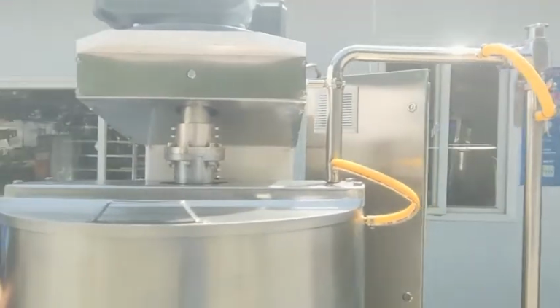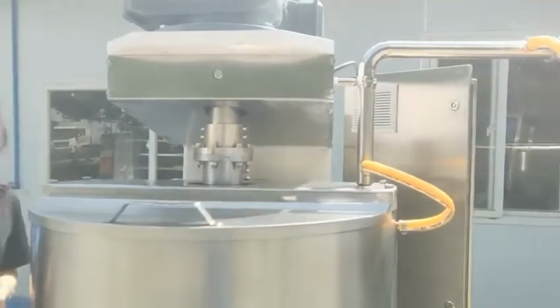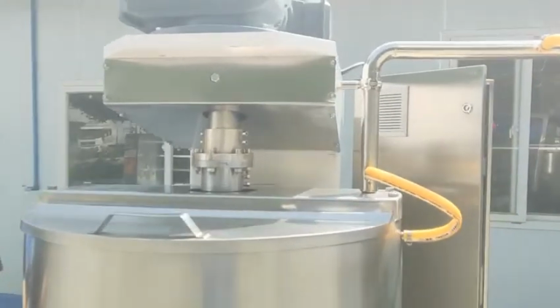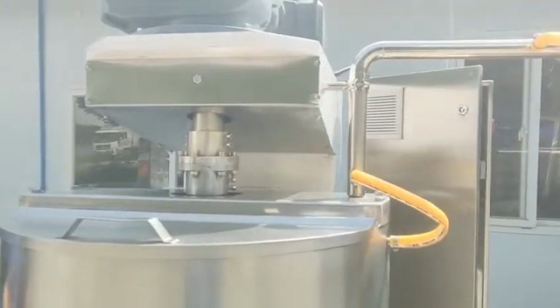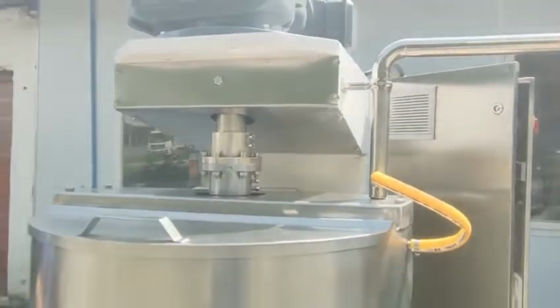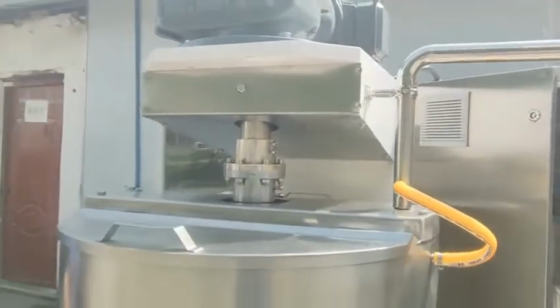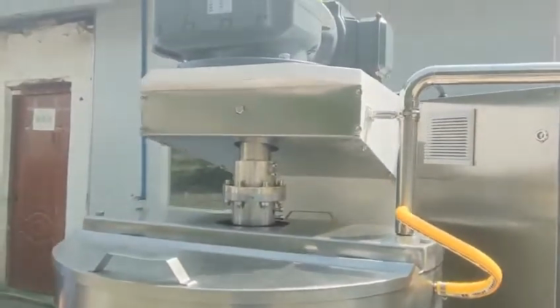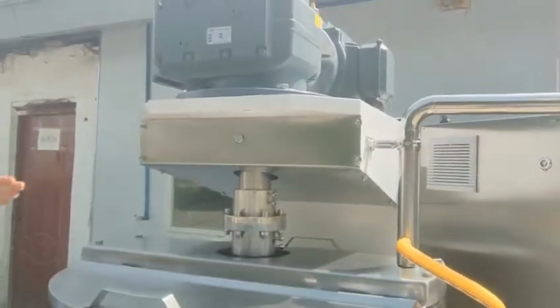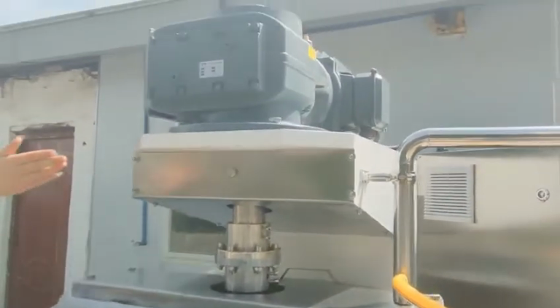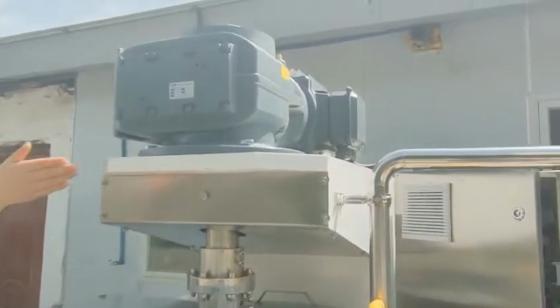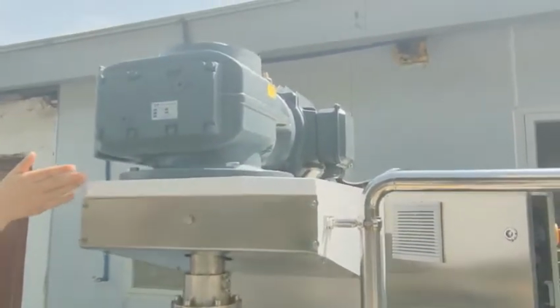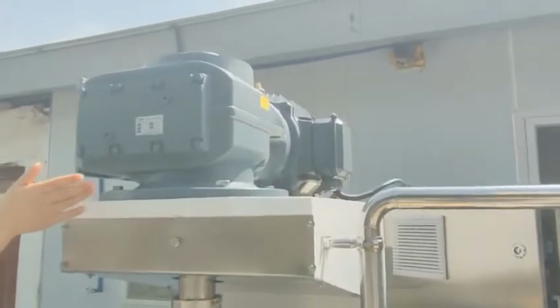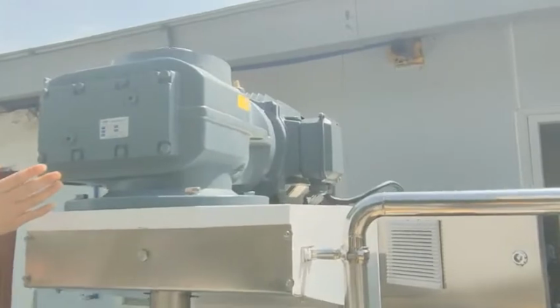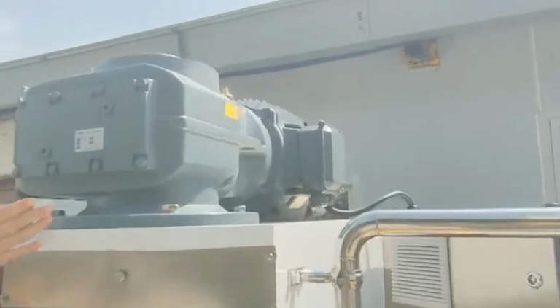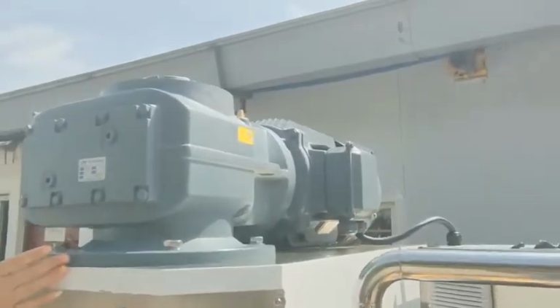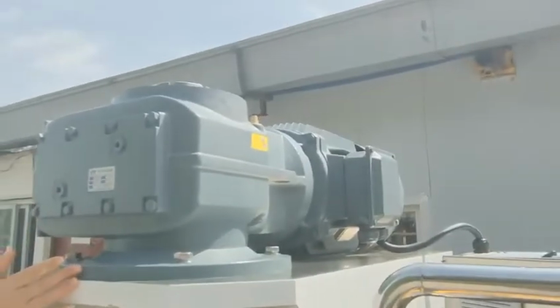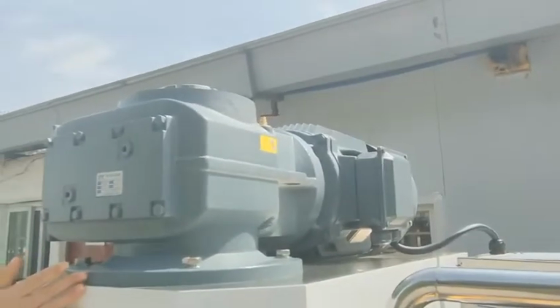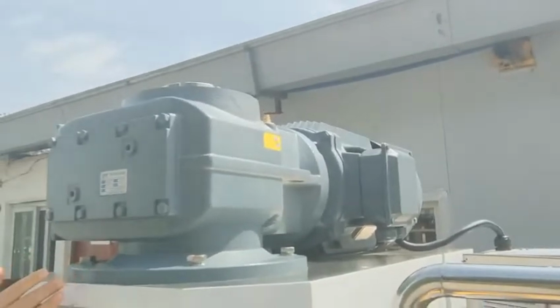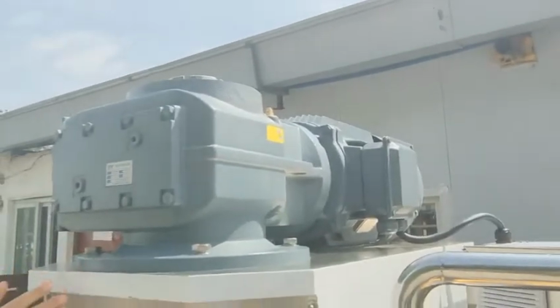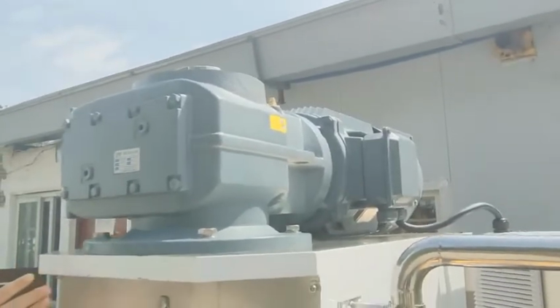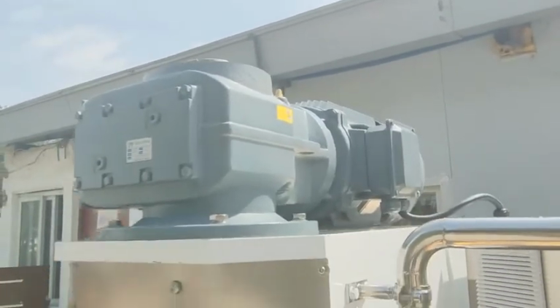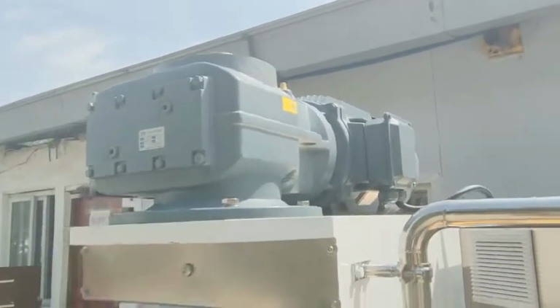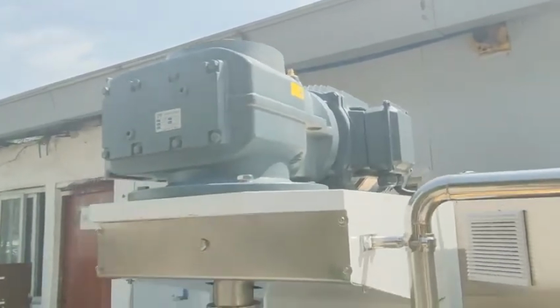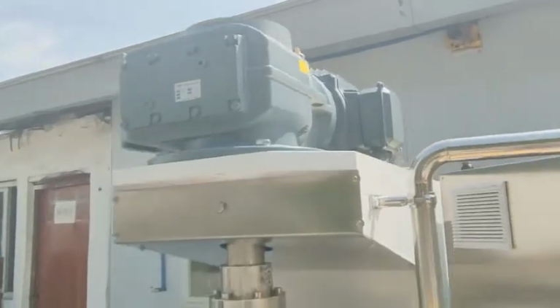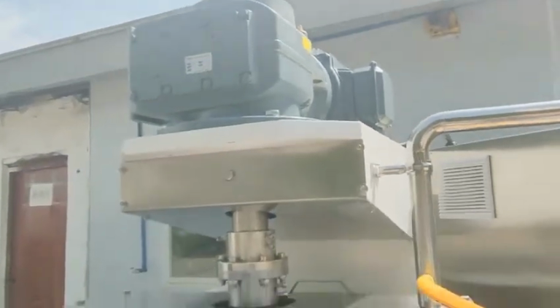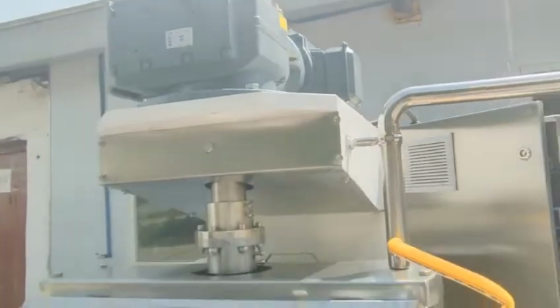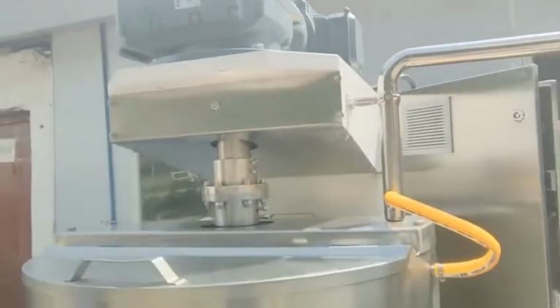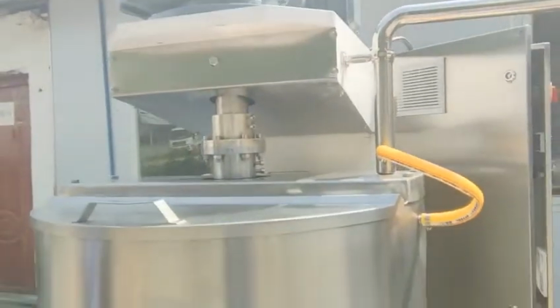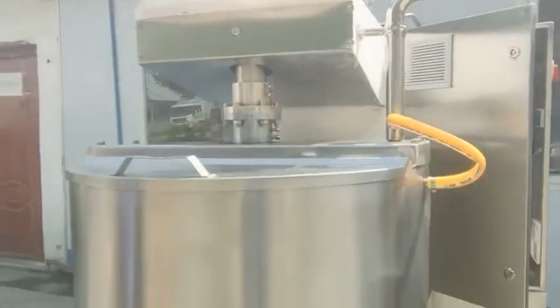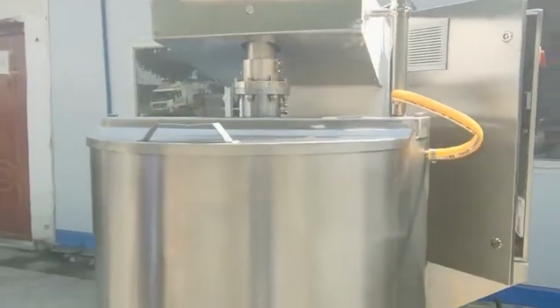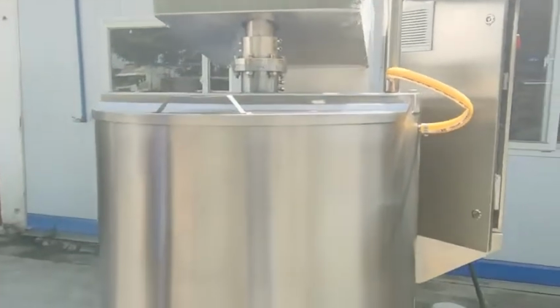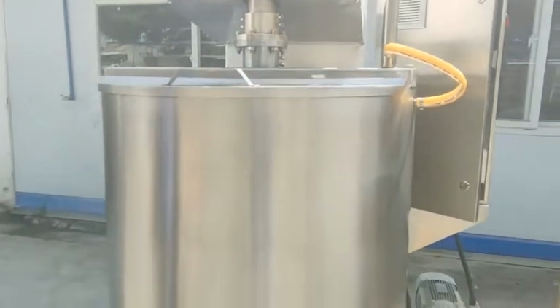You will see this is our Ziguang motor. It's very strong and the wall is SS304.